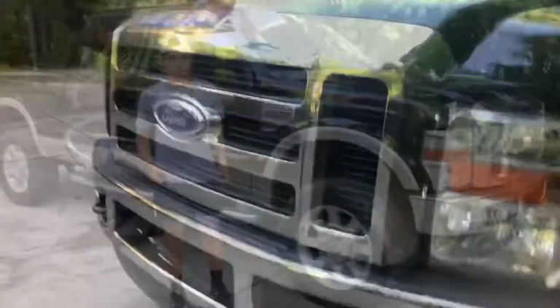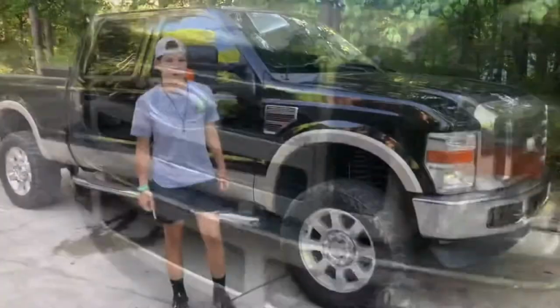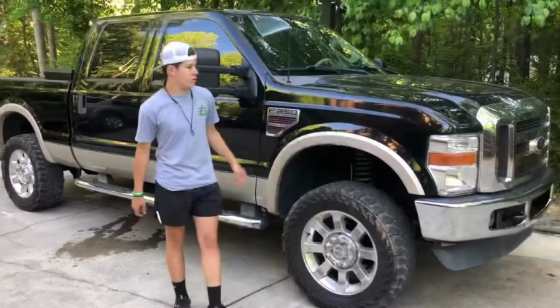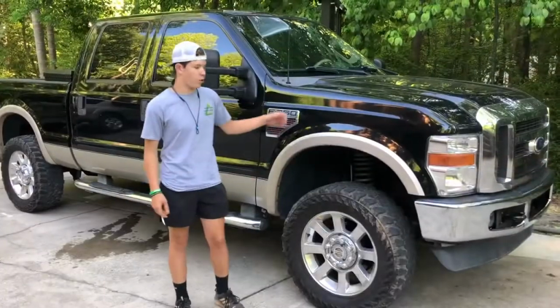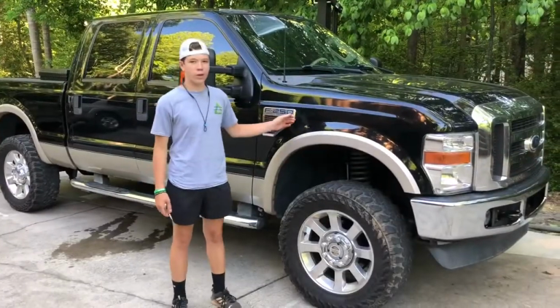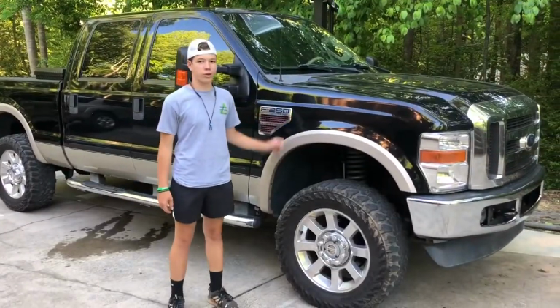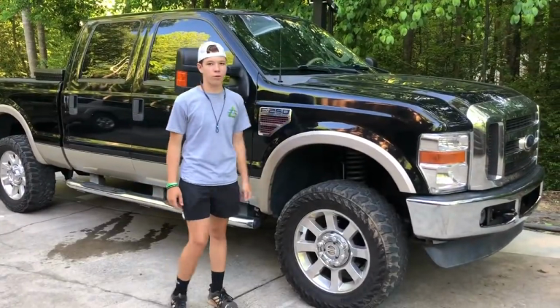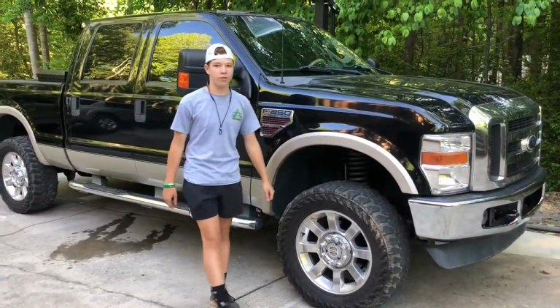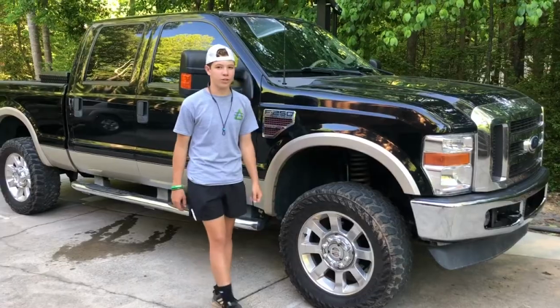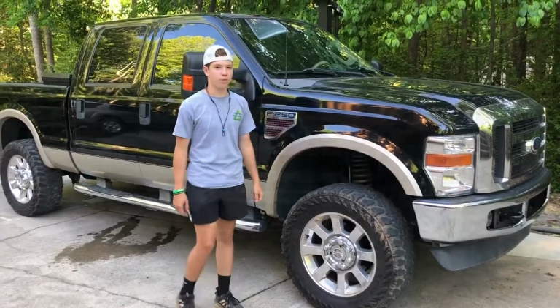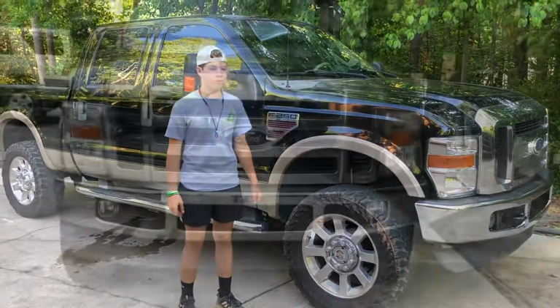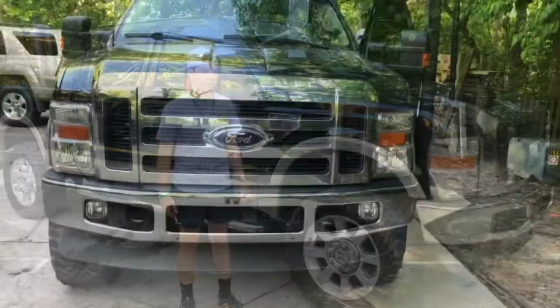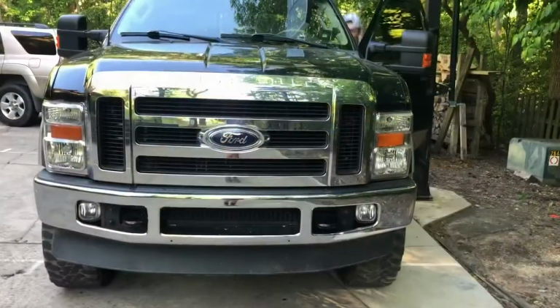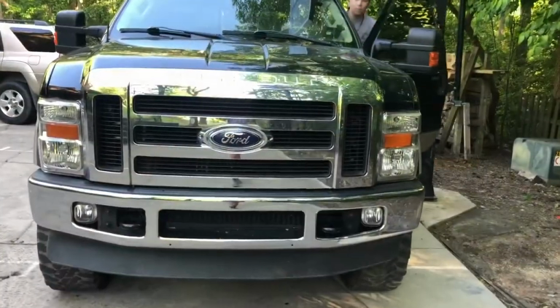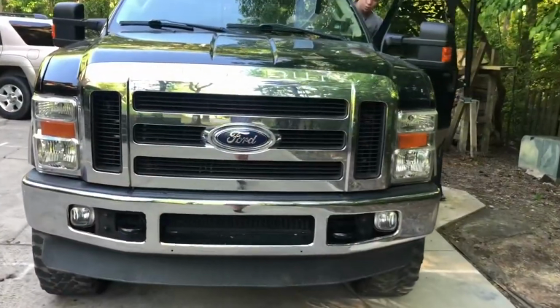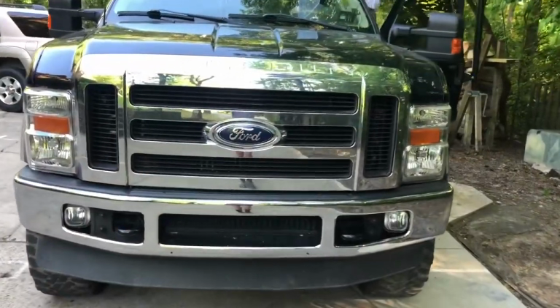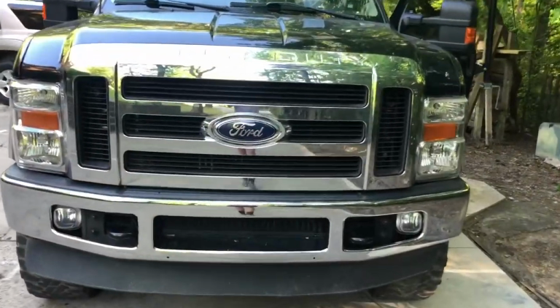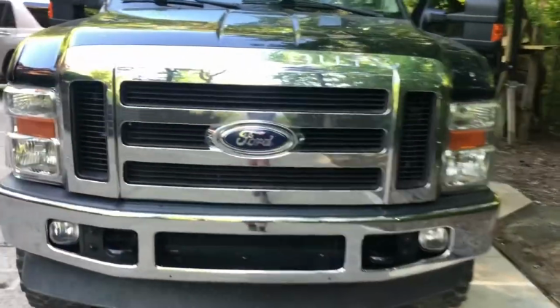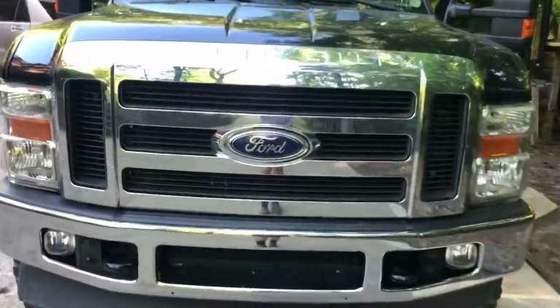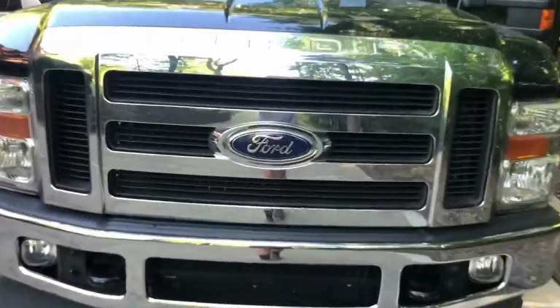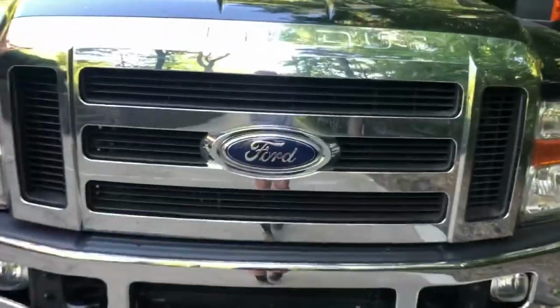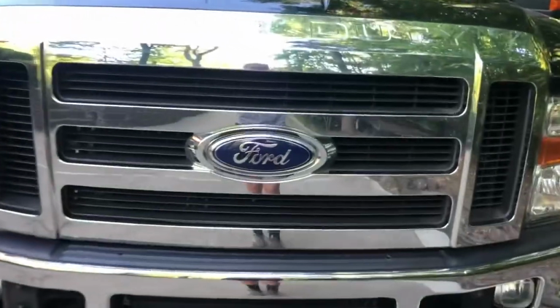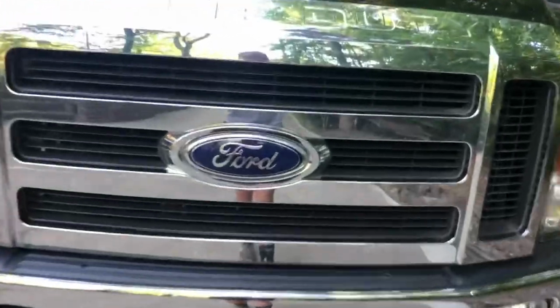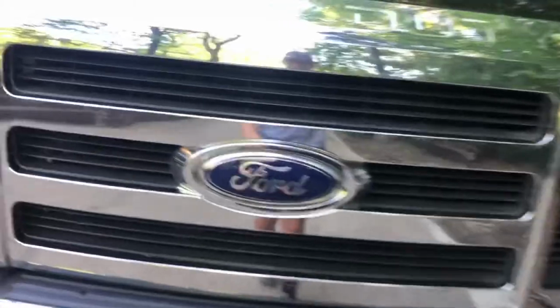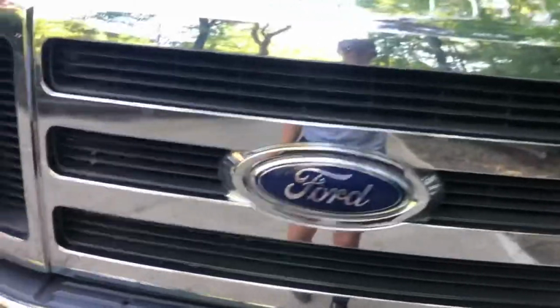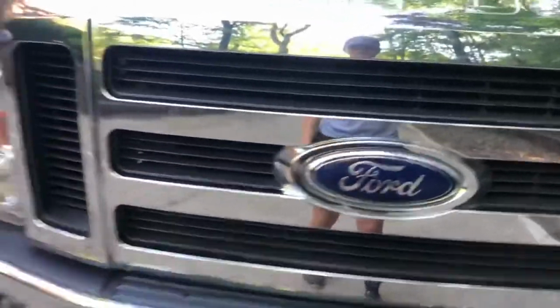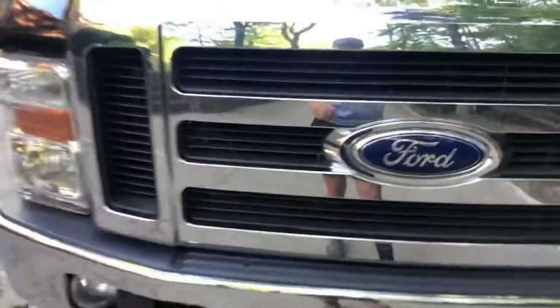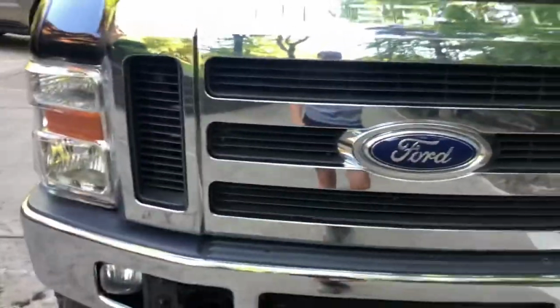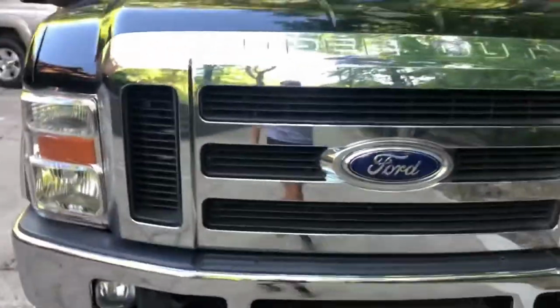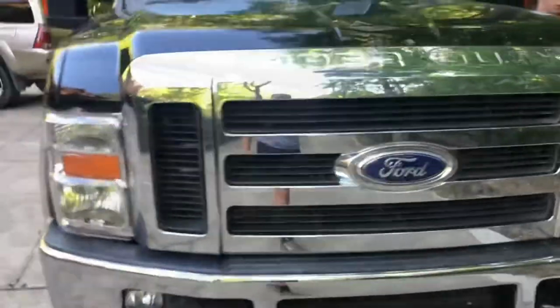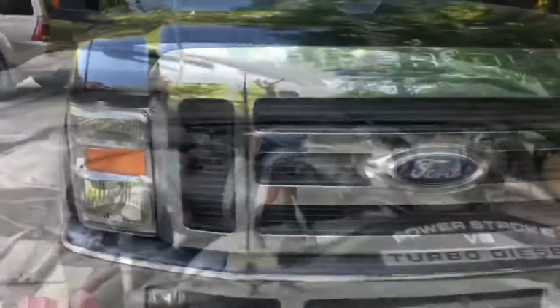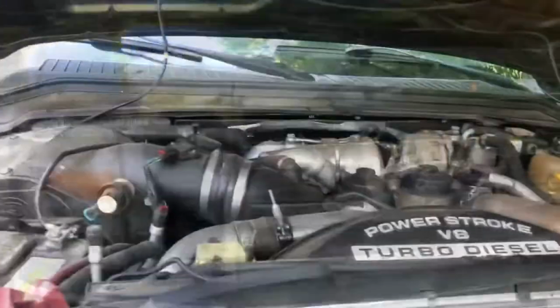What's up guys, this is a long walkthrough truck tour of the 2008 Ford F-250. Brad's gonna pop the hood real quick and we'll show you the 6.4 diesel engine. Let me get this thing open and then we'll start showing it.